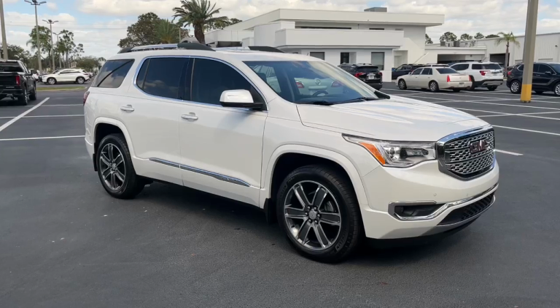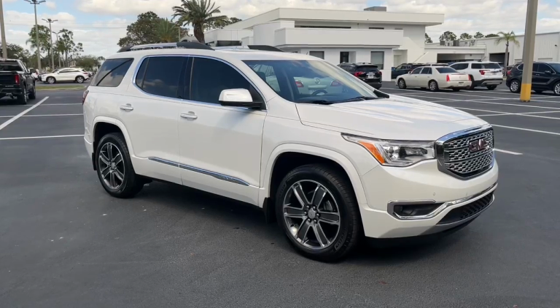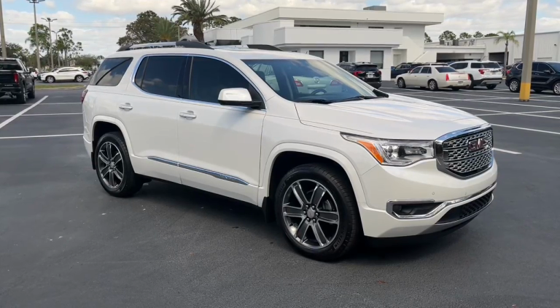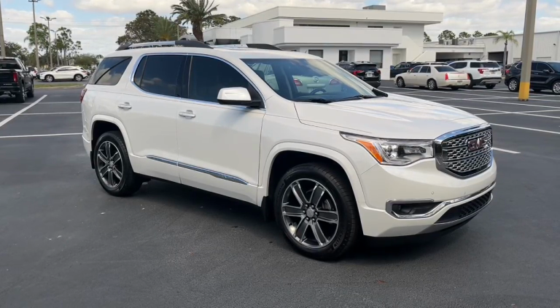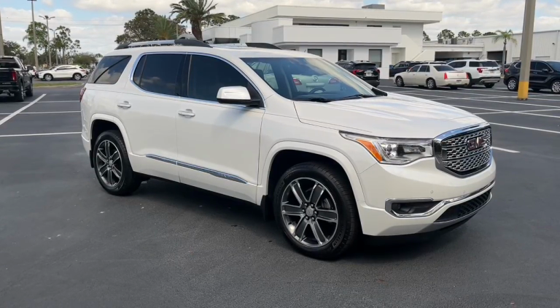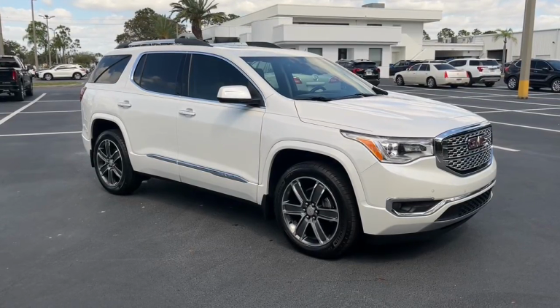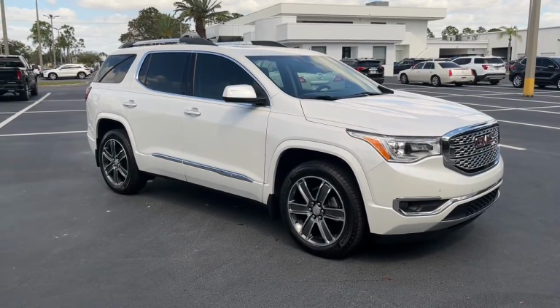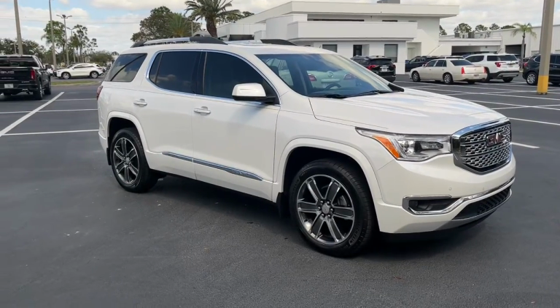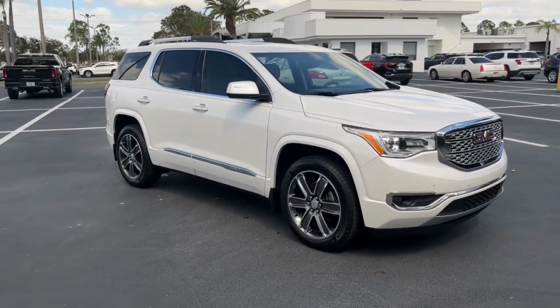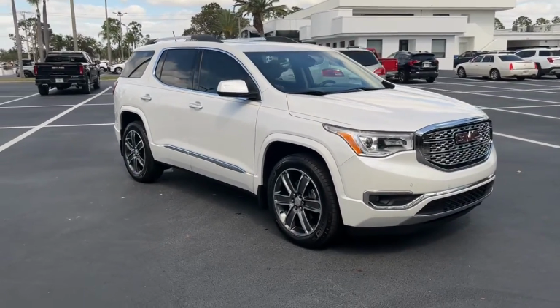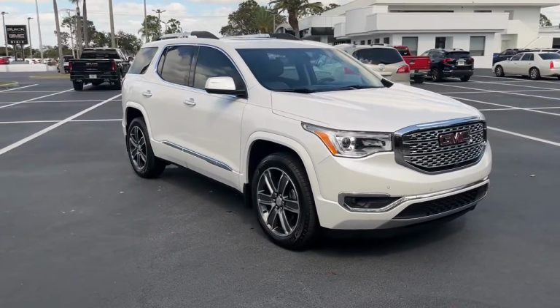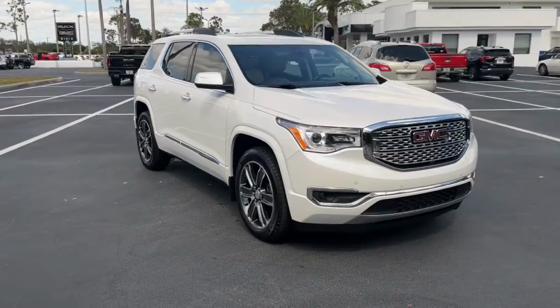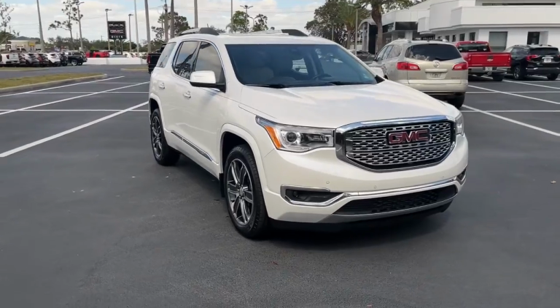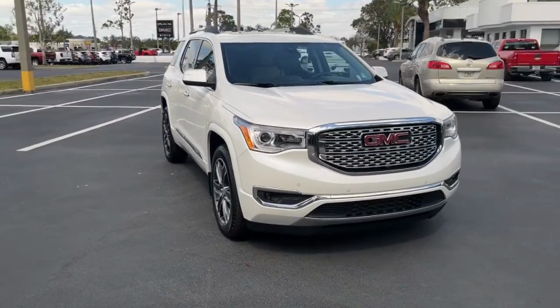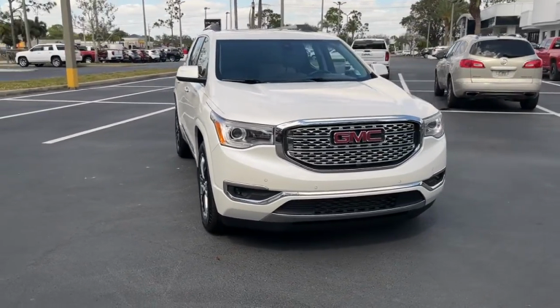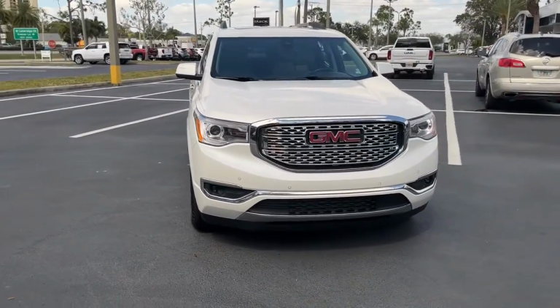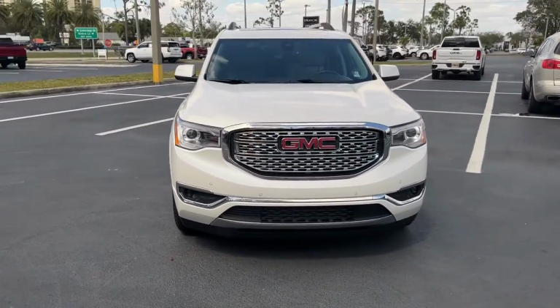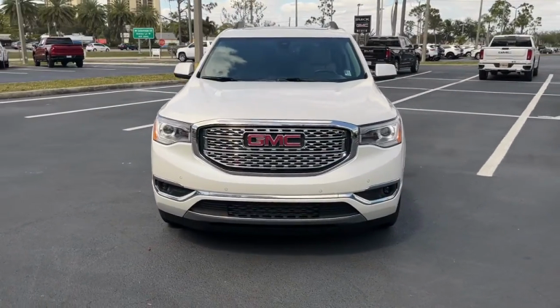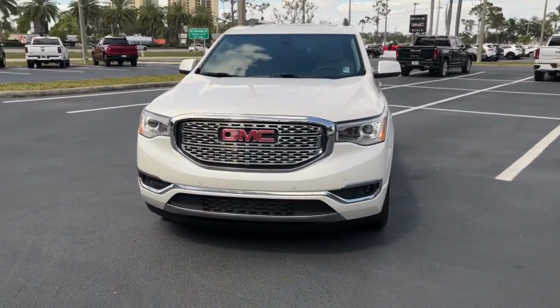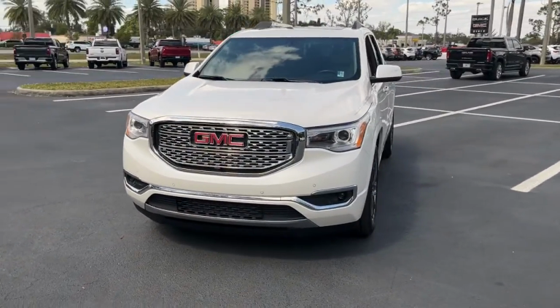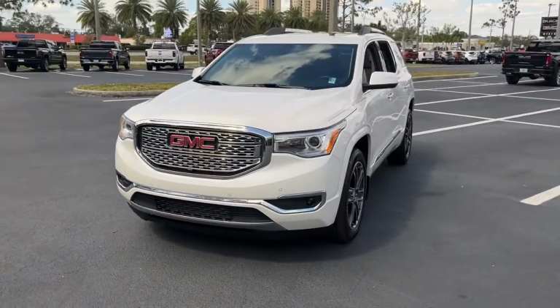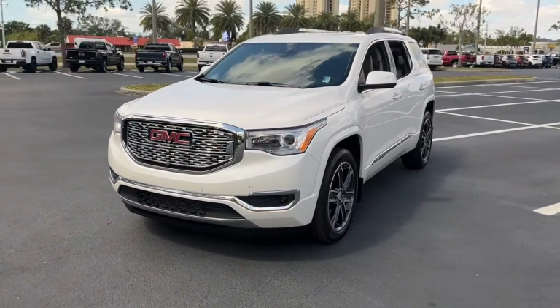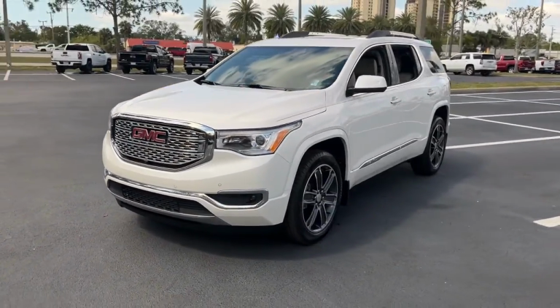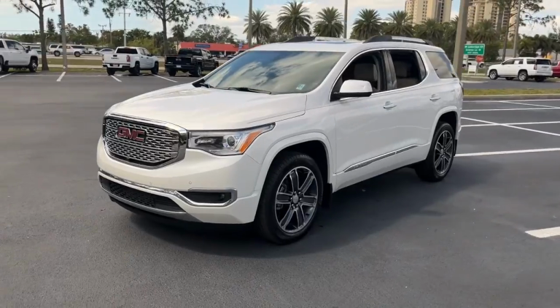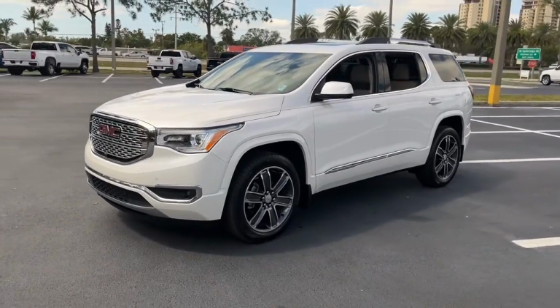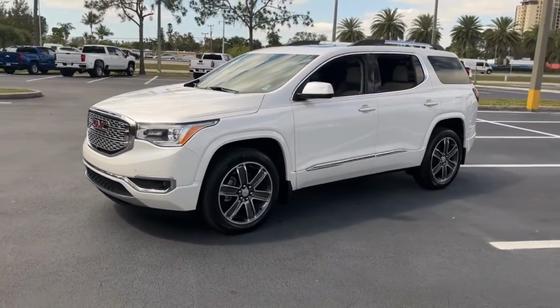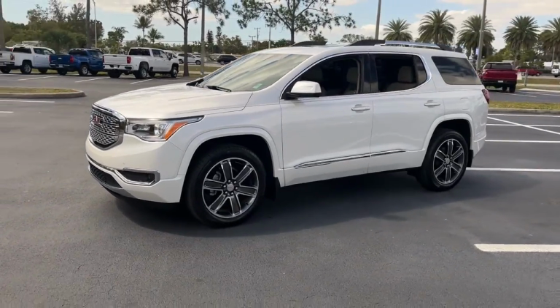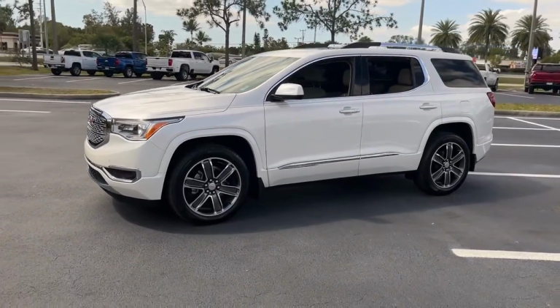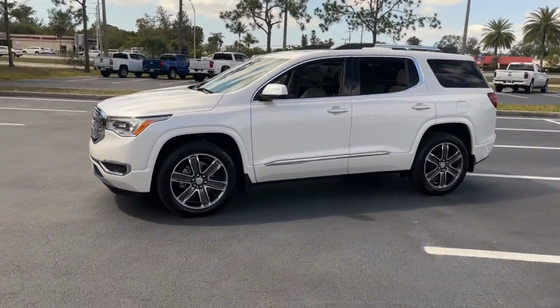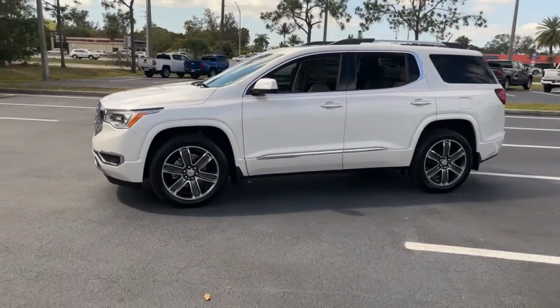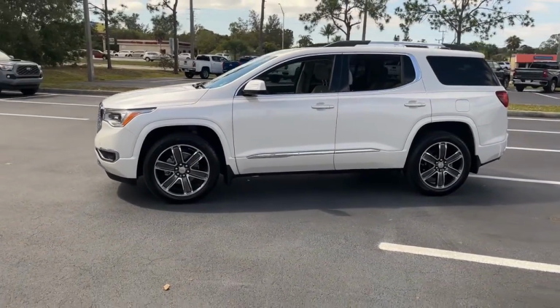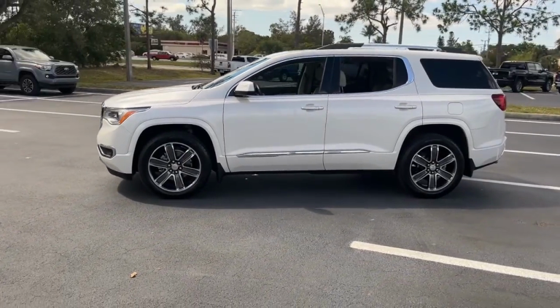You just found the 2018 GMC Acadia. This vehicle still has fewer than 40,000 miles on the clock, so it won't last long. Prepare to take your driving pleasure to new heights and enjoy the best of modern efficiency and style.